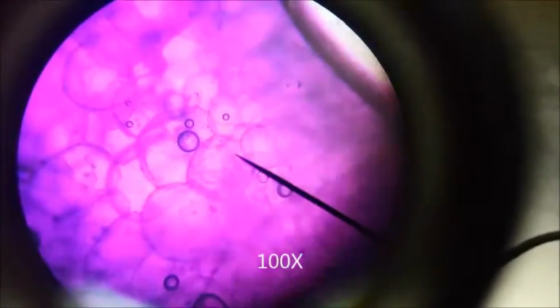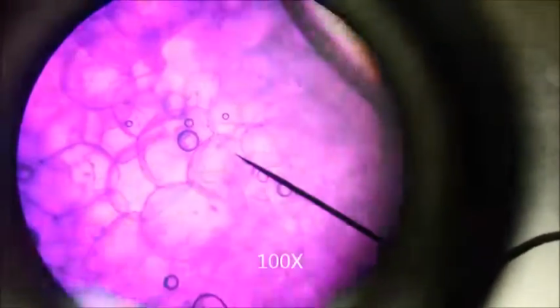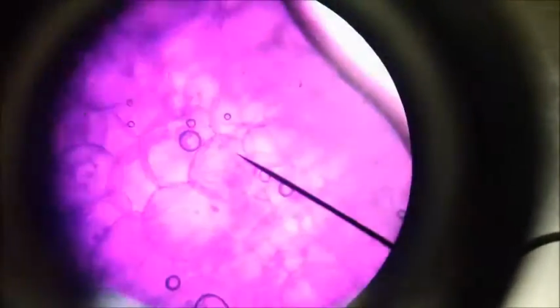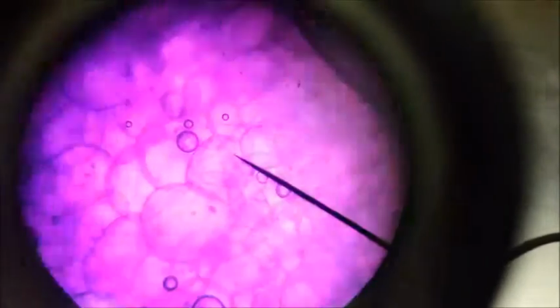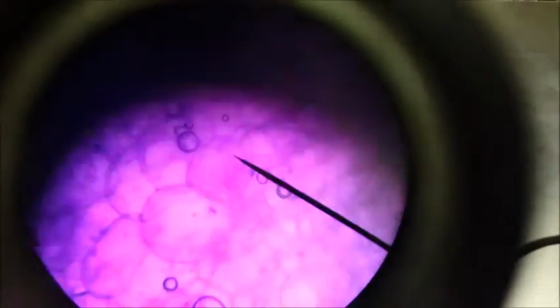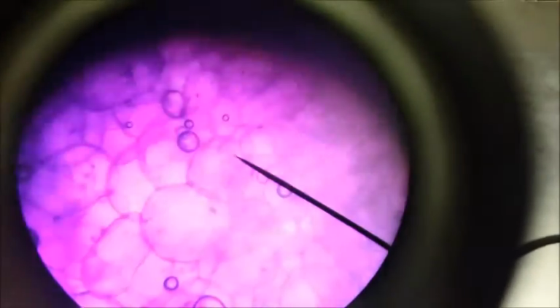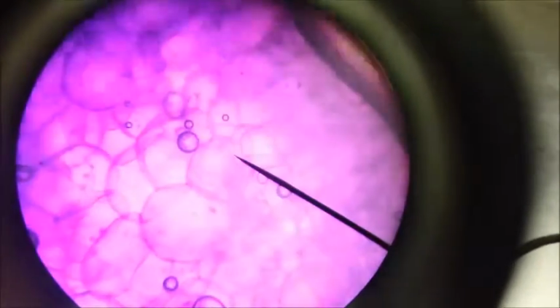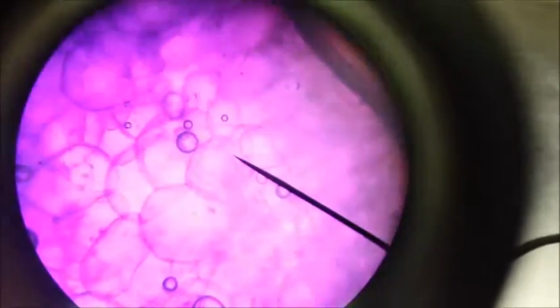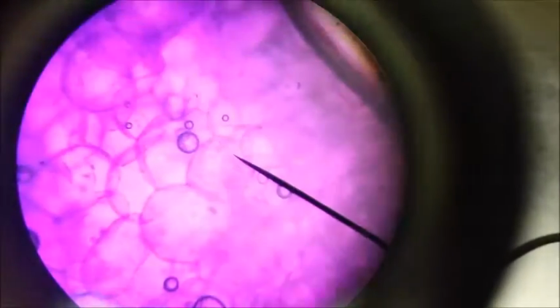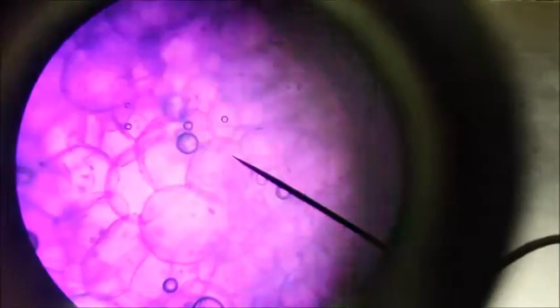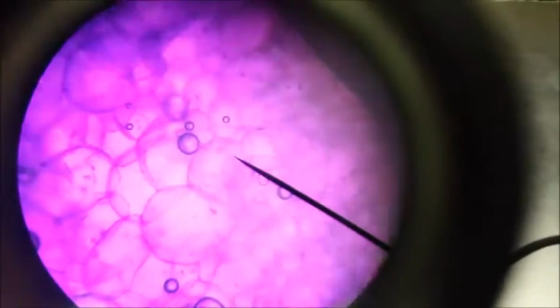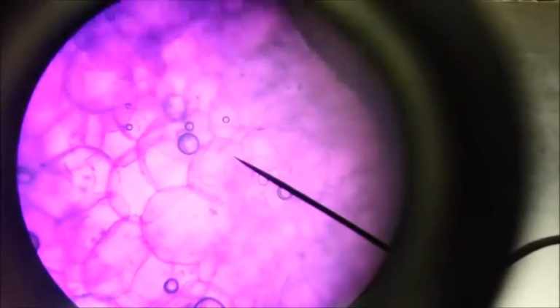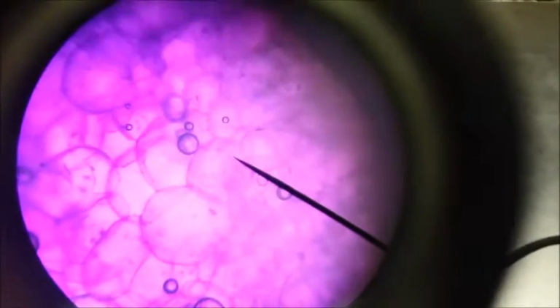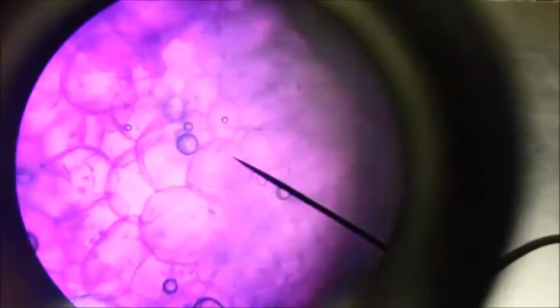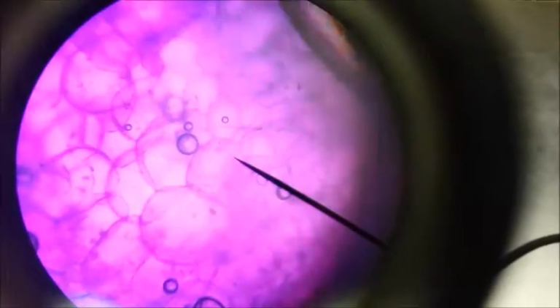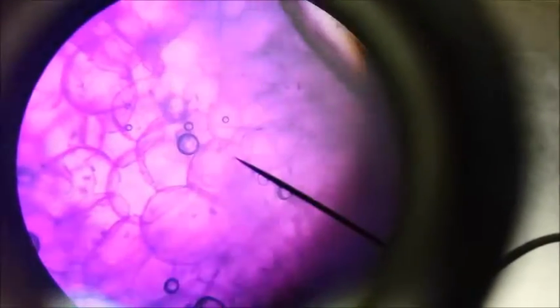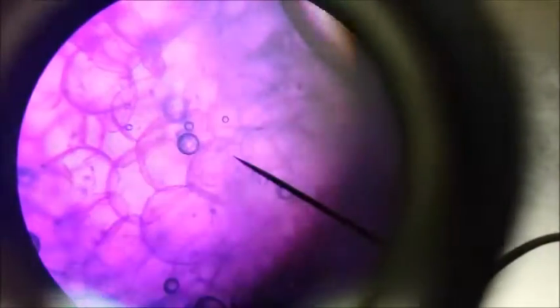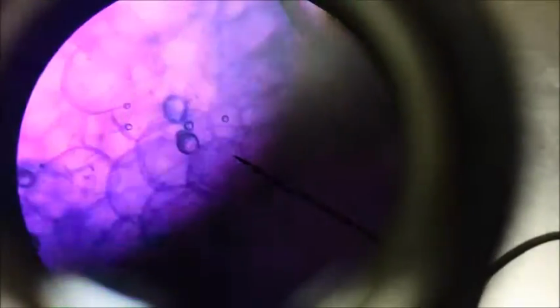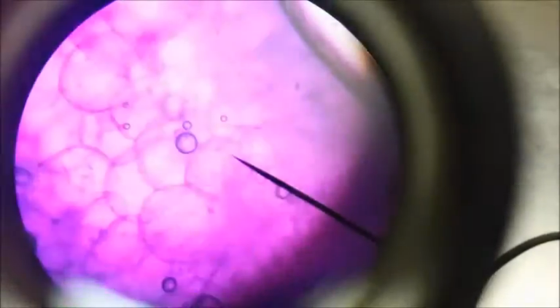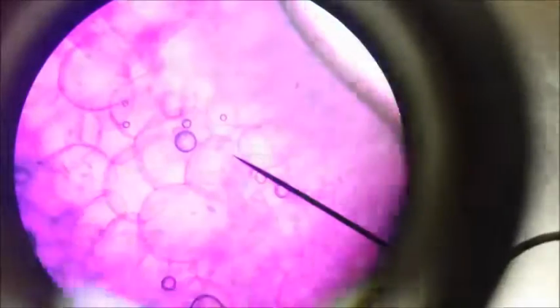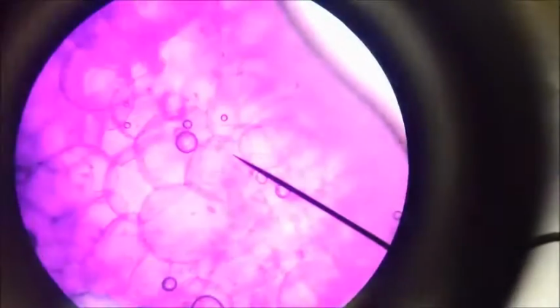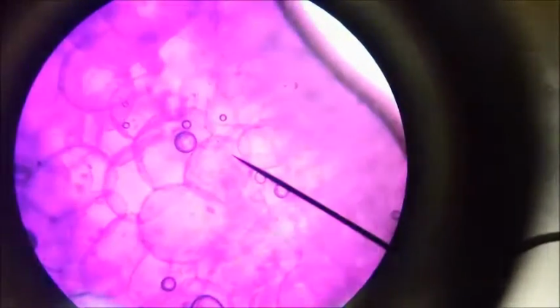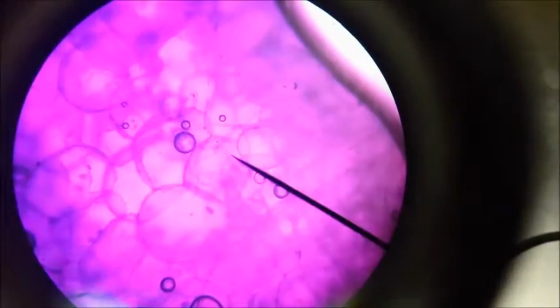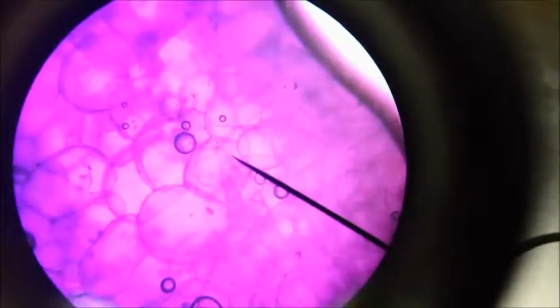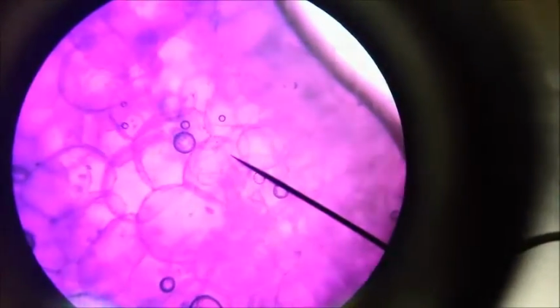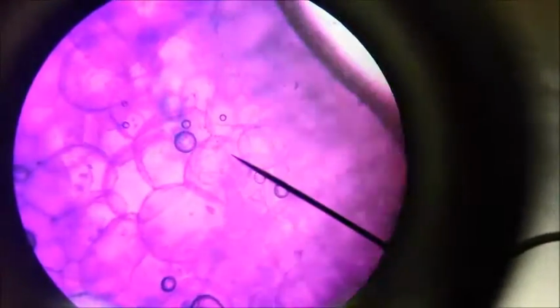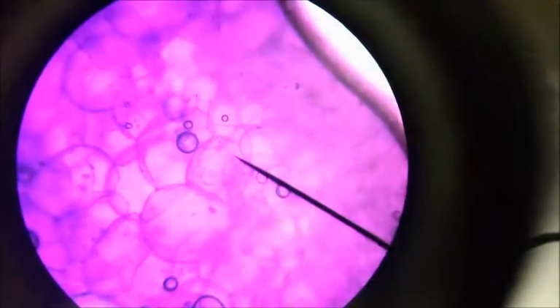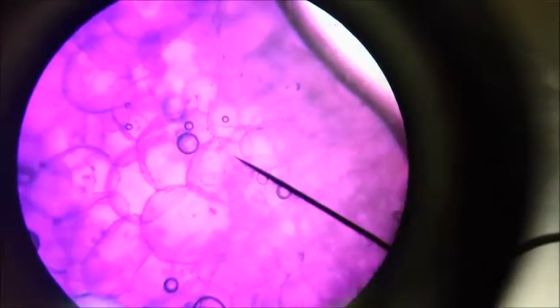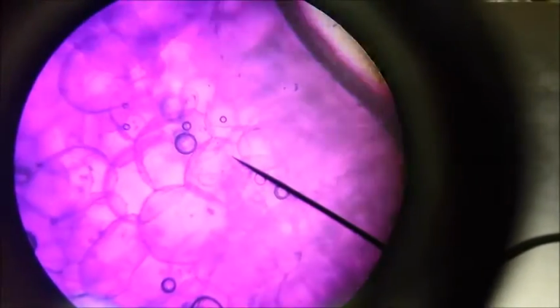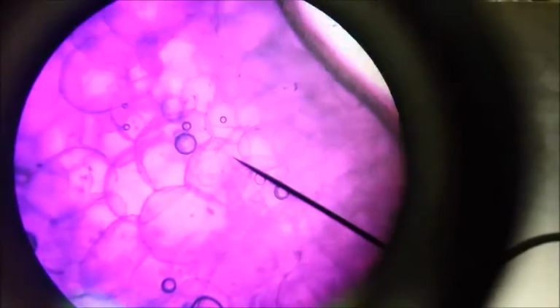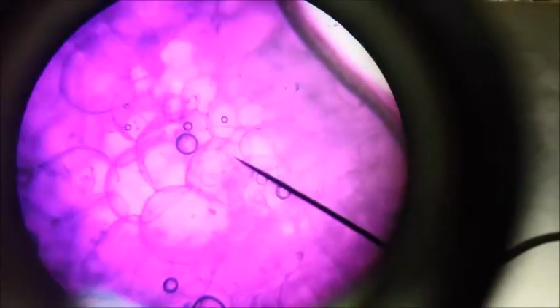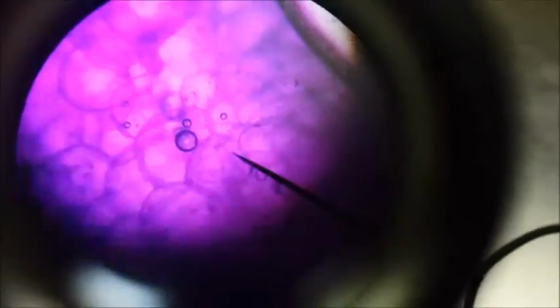The first one that we looked at of the onion pith was 40x magnification. But beautiful cells and wonderful nuclei. Not bad.